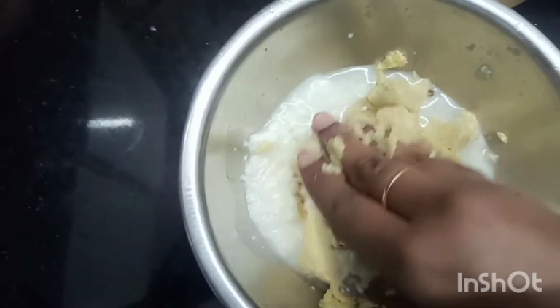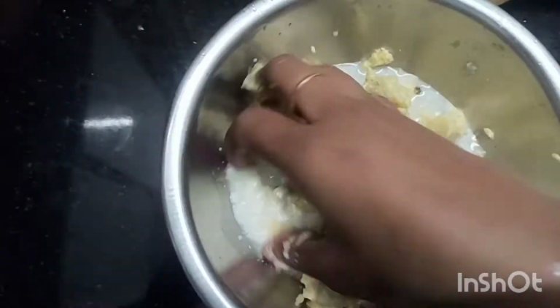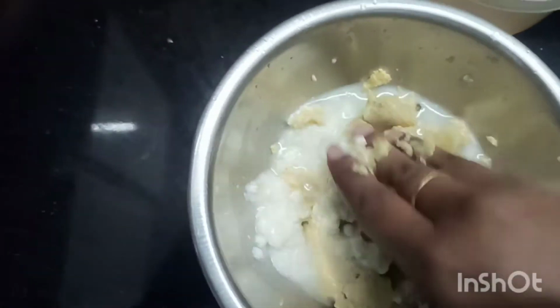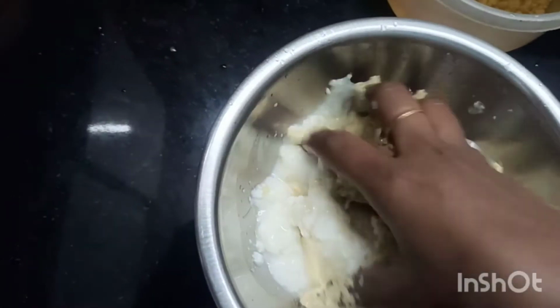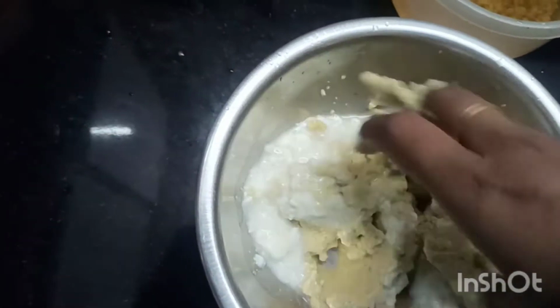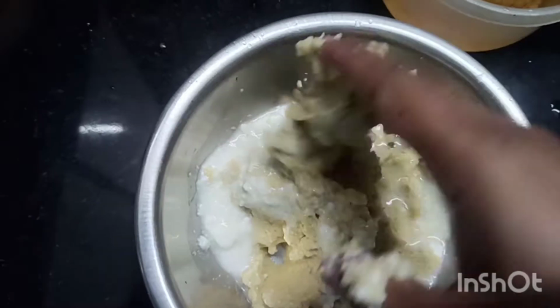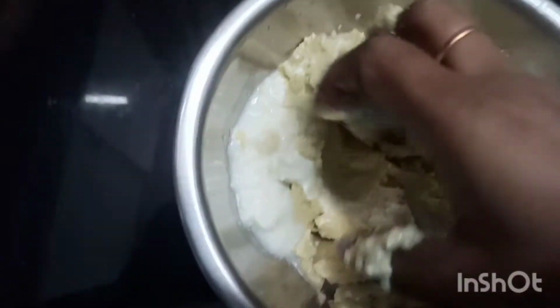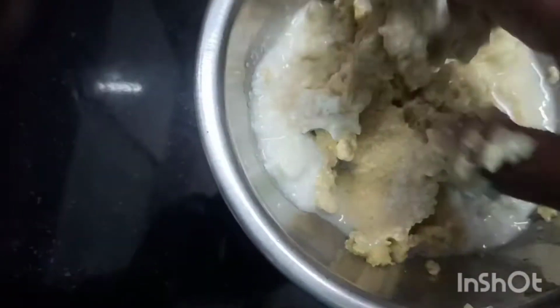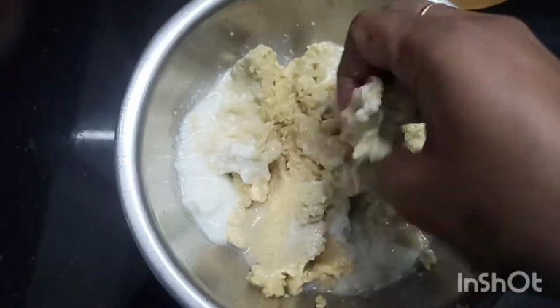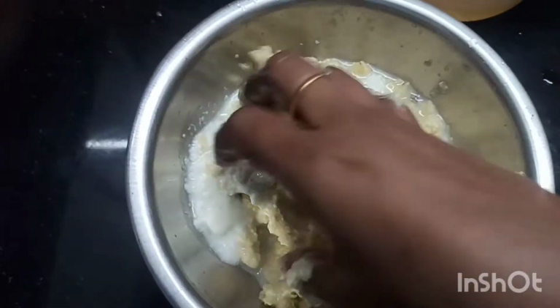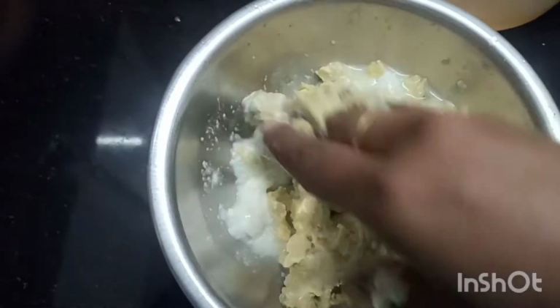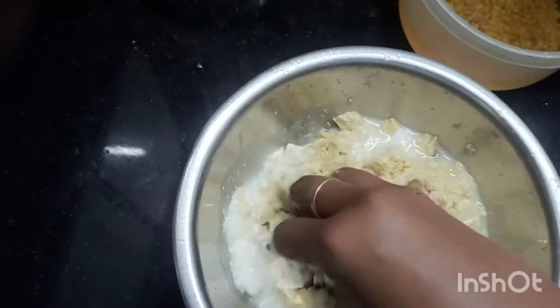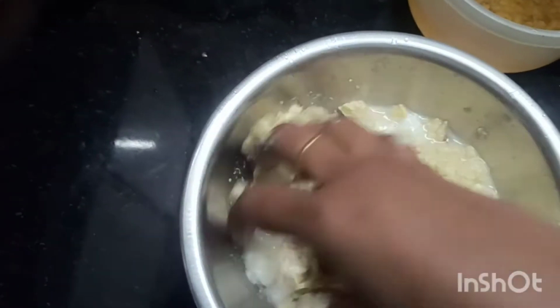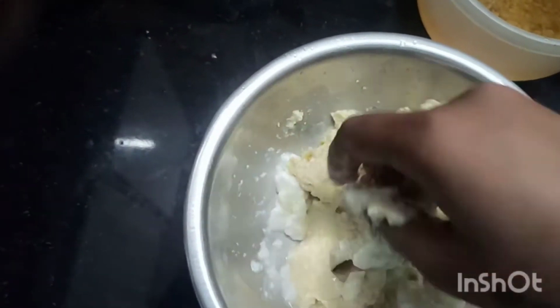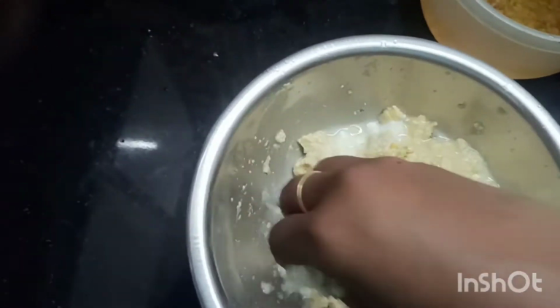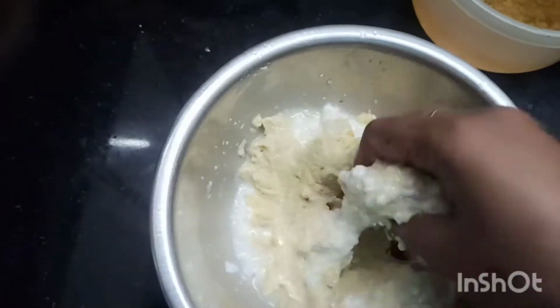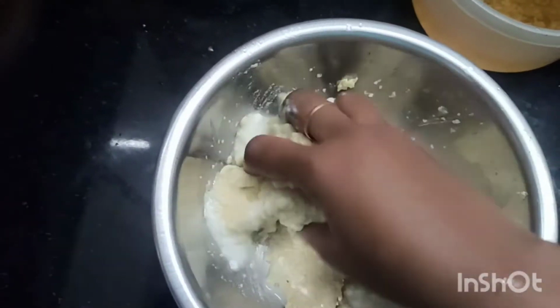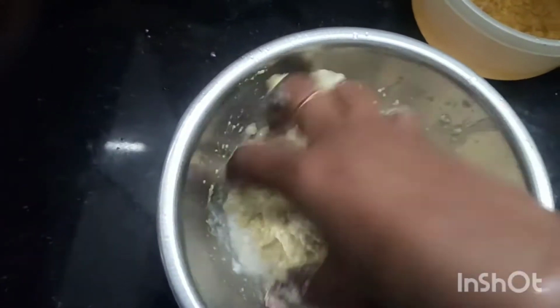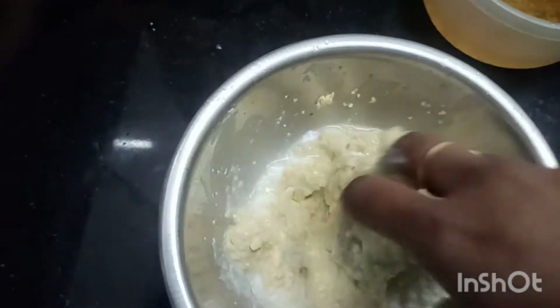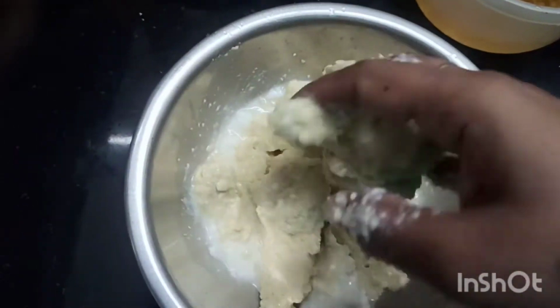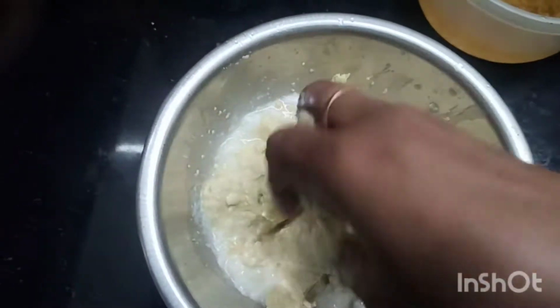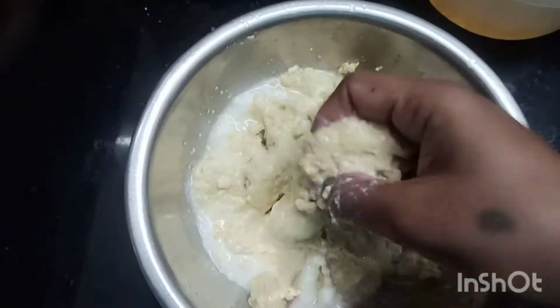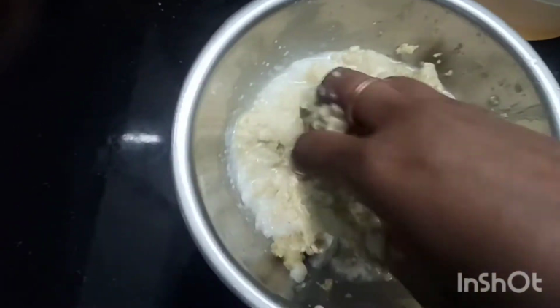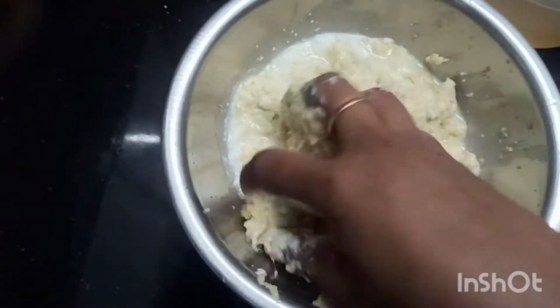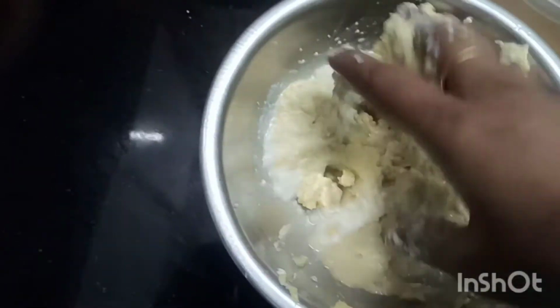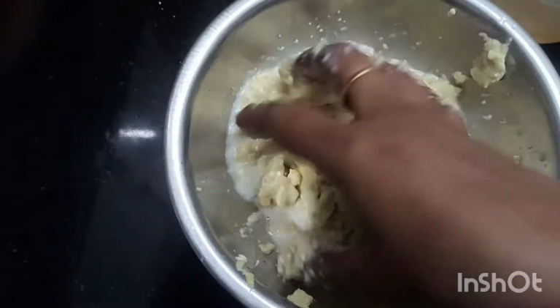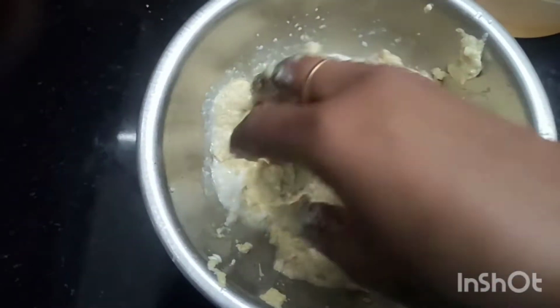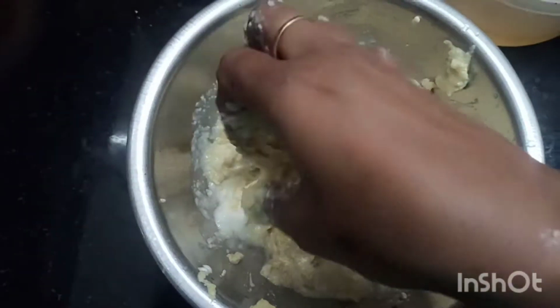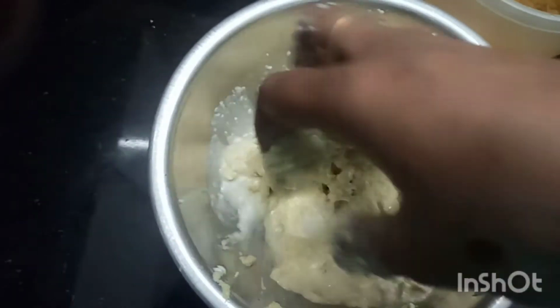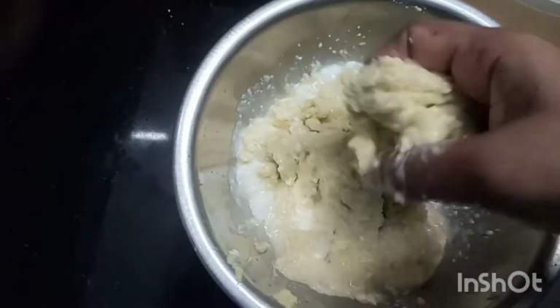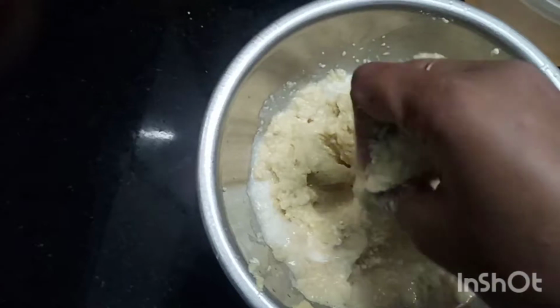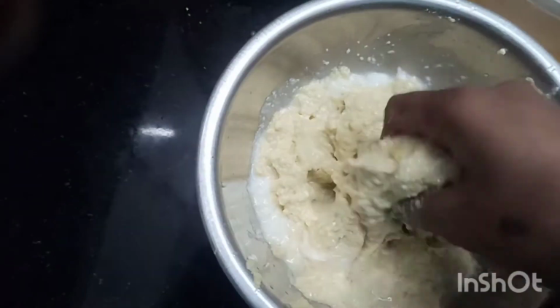Apply the mixture to your scalp and leave it for 1 to 2 hours. Then wash it out with water in the morning.